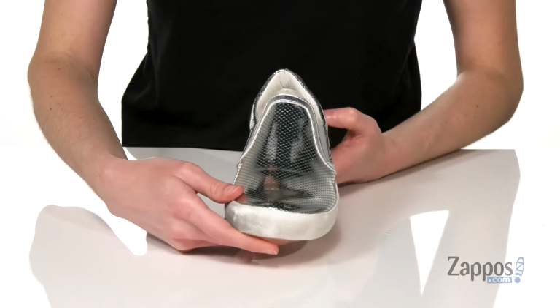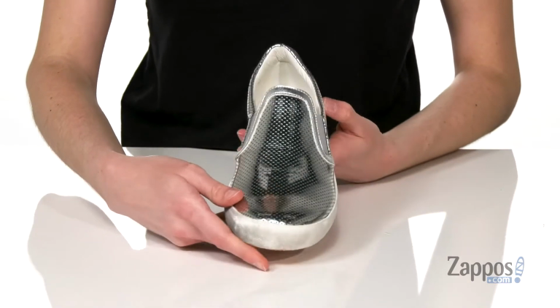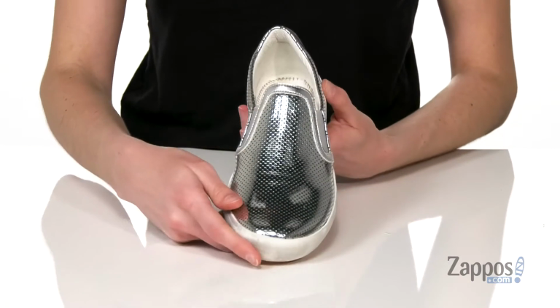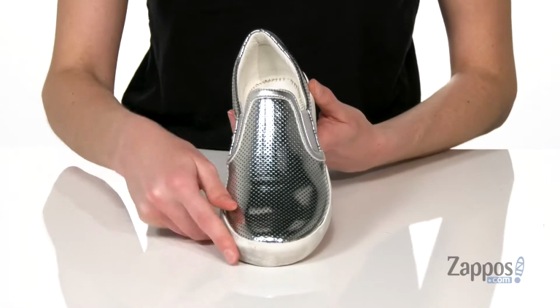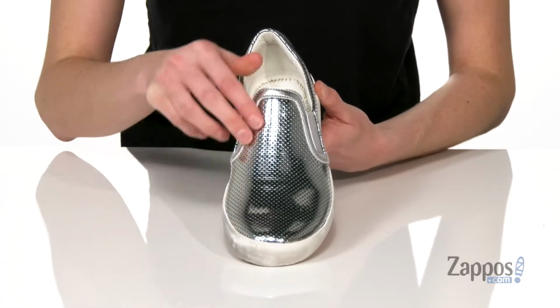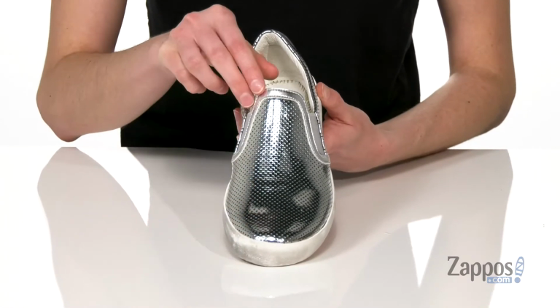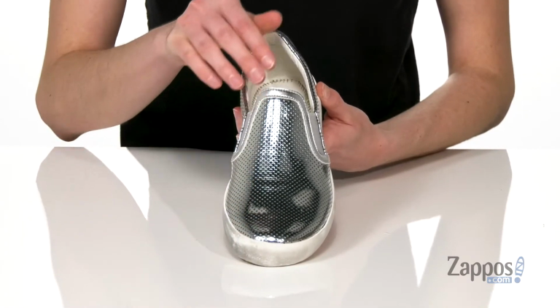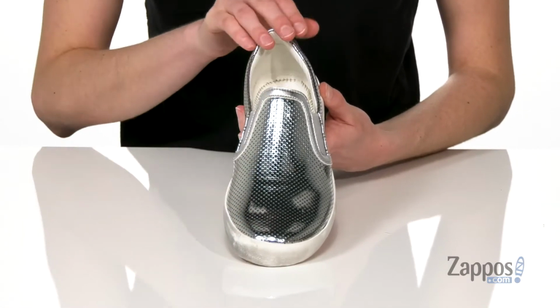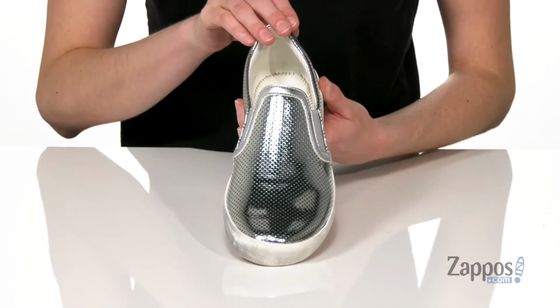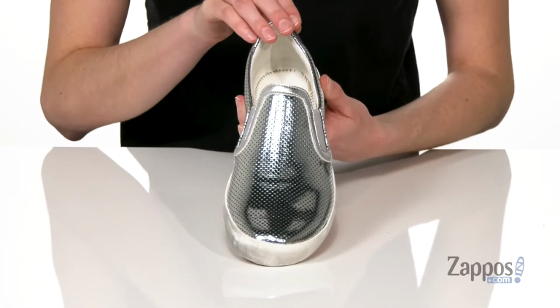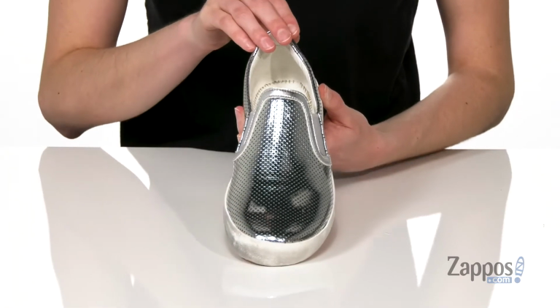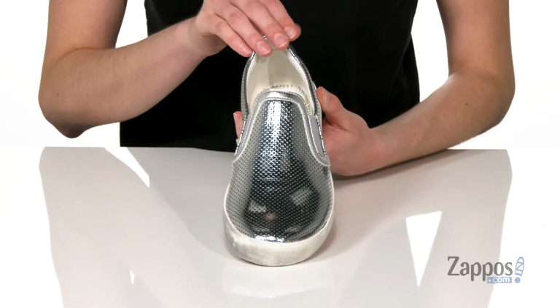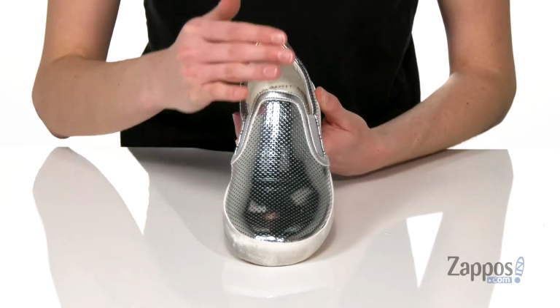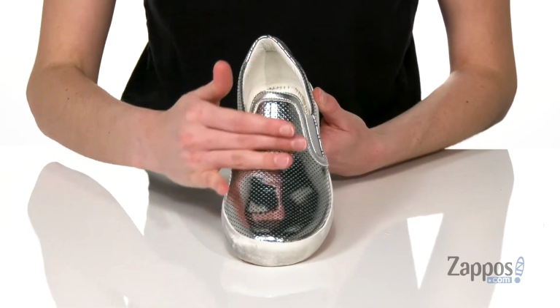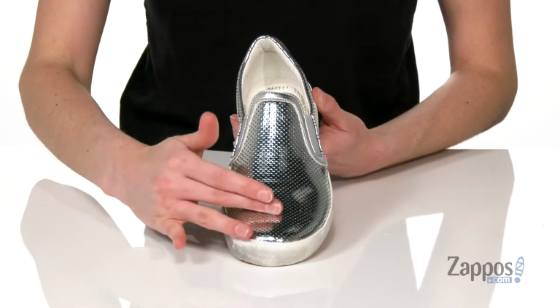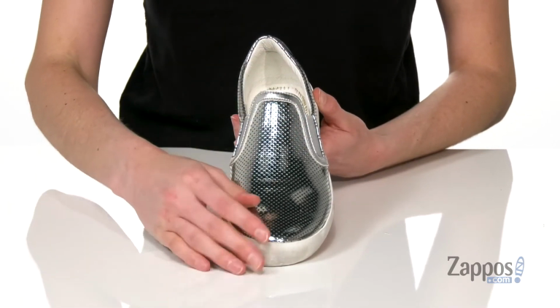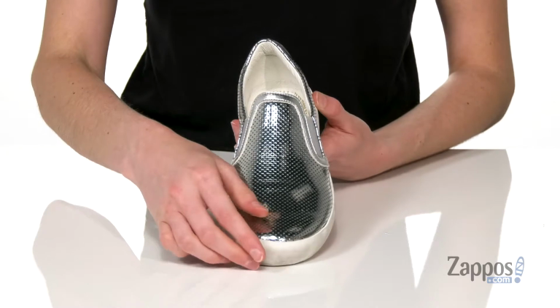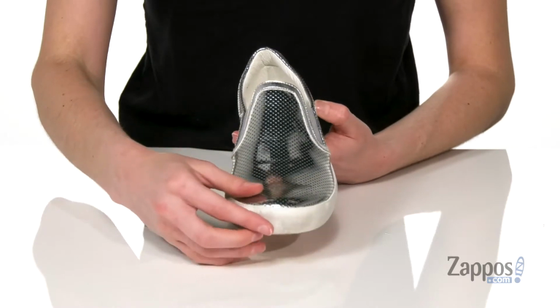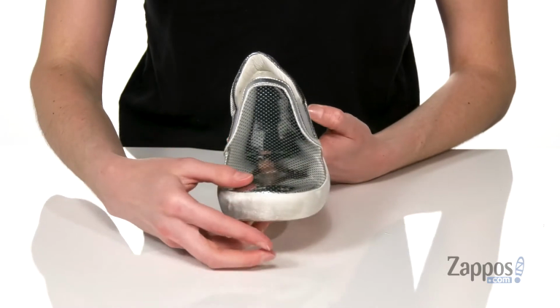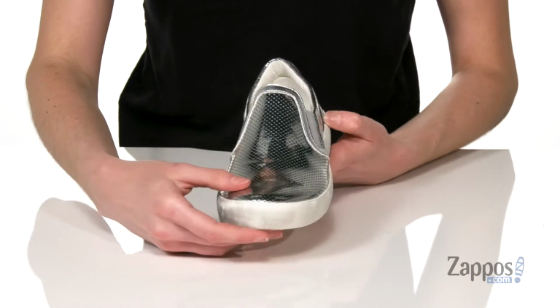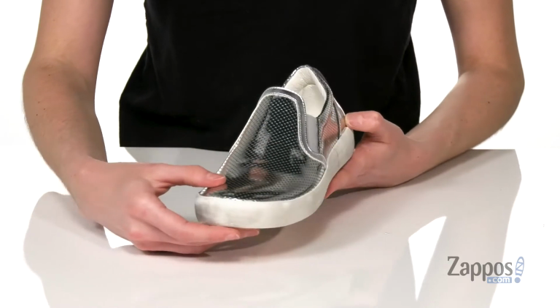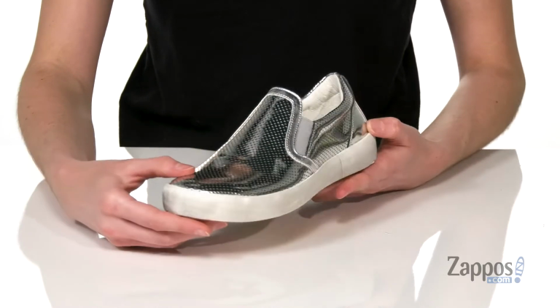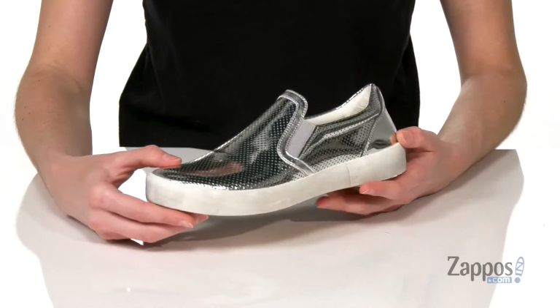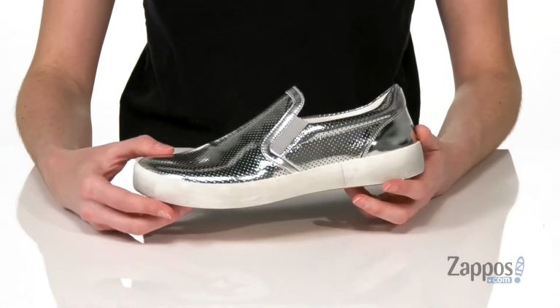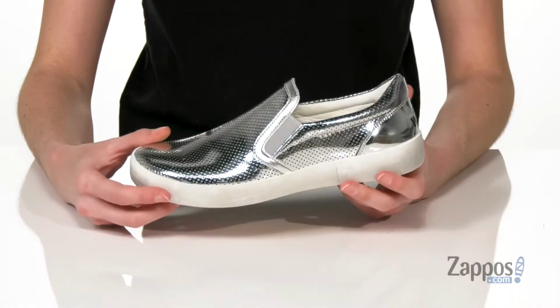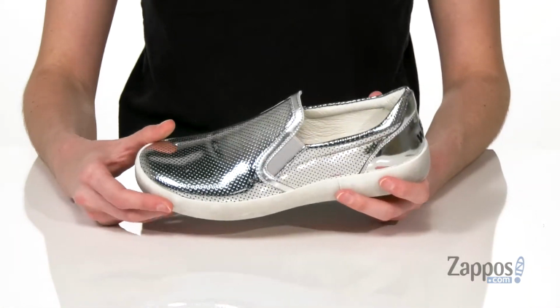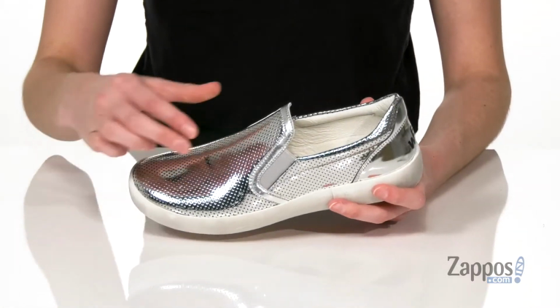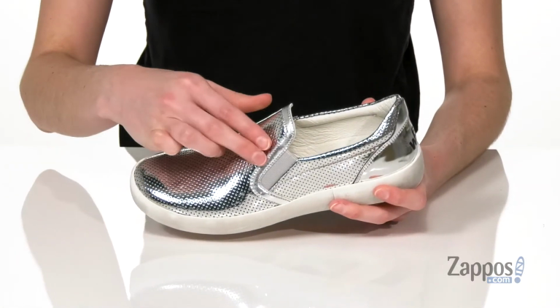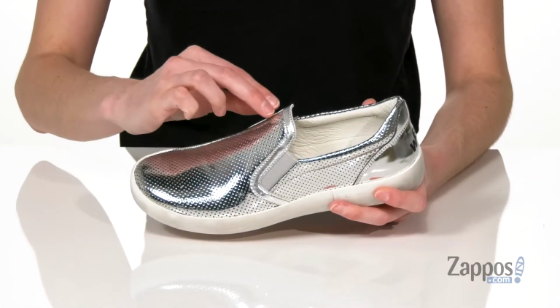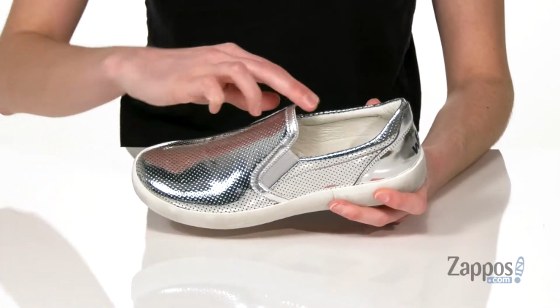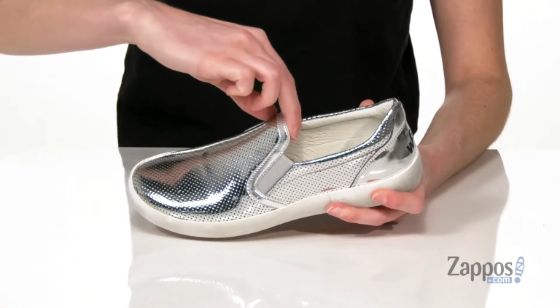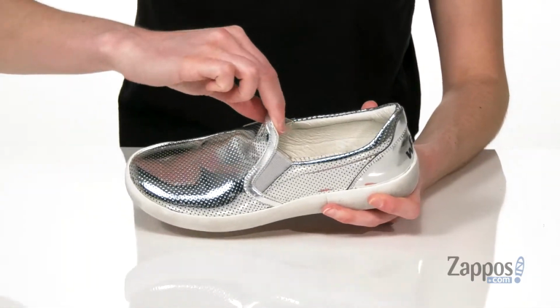the metallic silver leather upper is still totally popping. It's got a perforated detail to give it a bit of dimension. Two stretch panels at the instep,